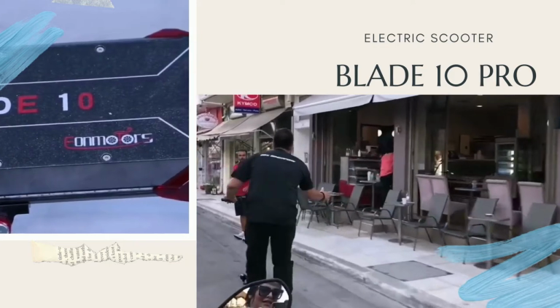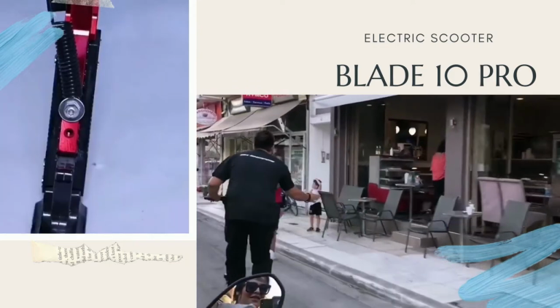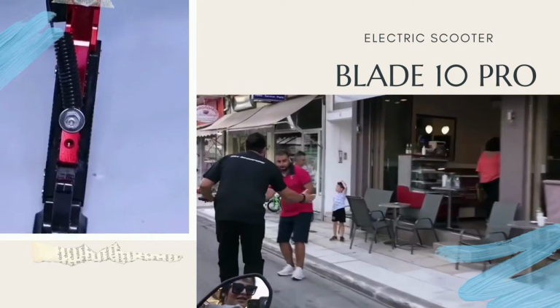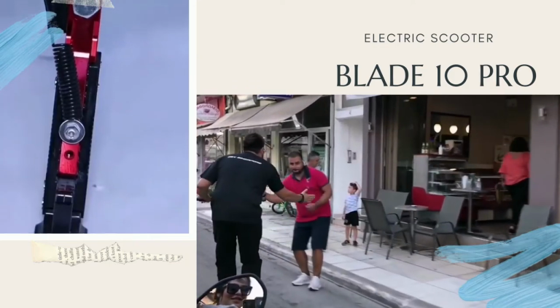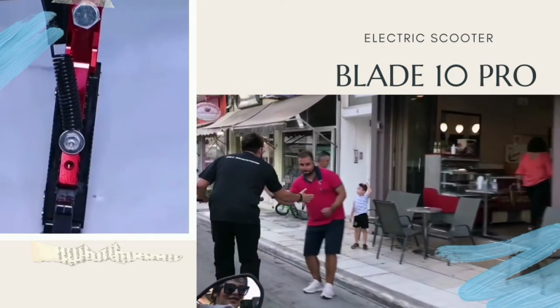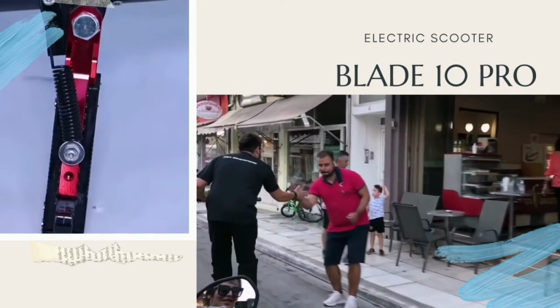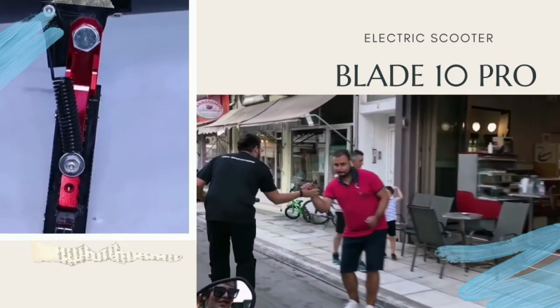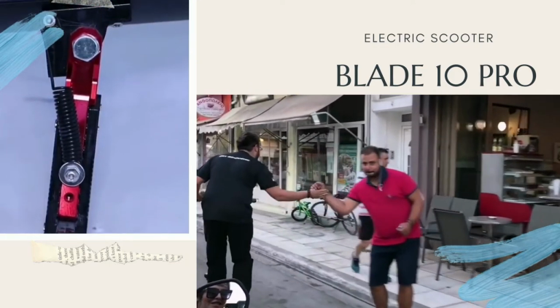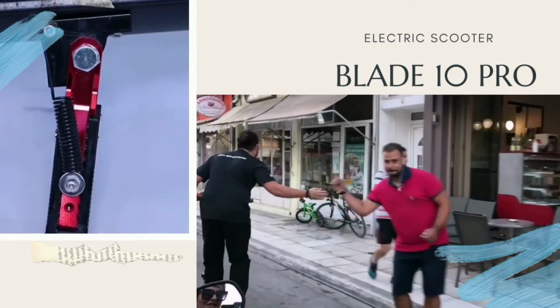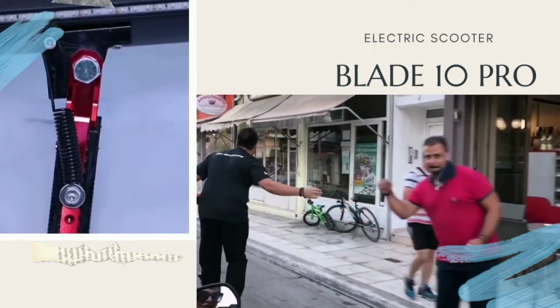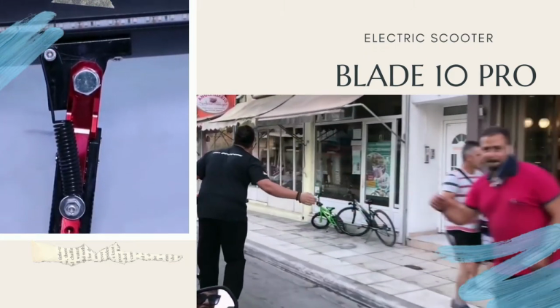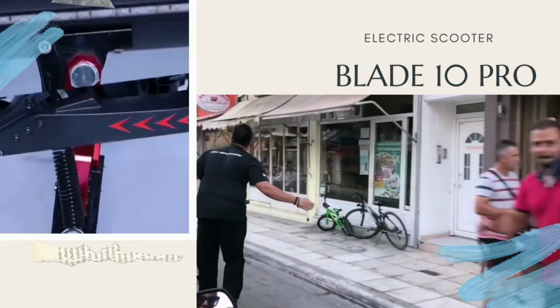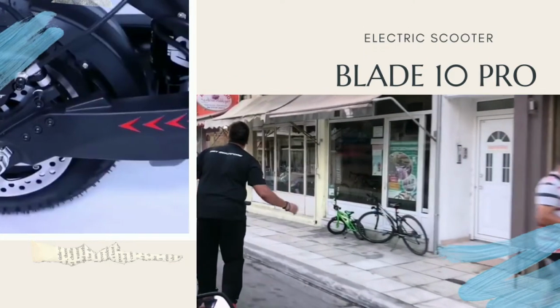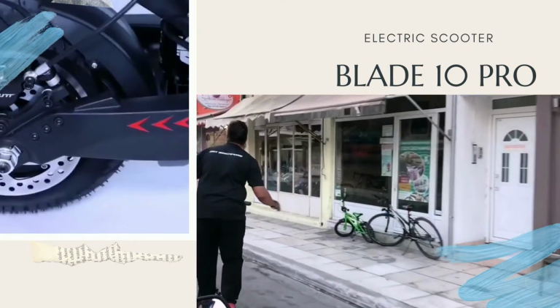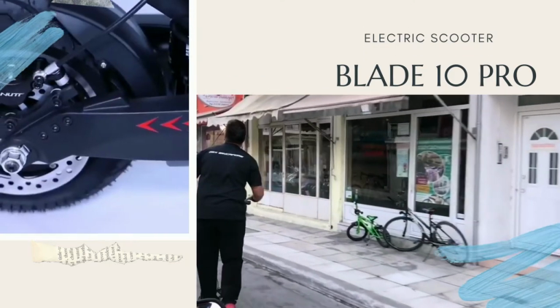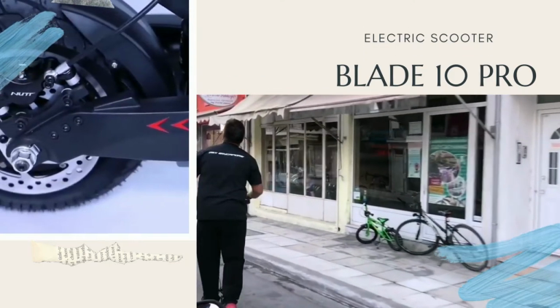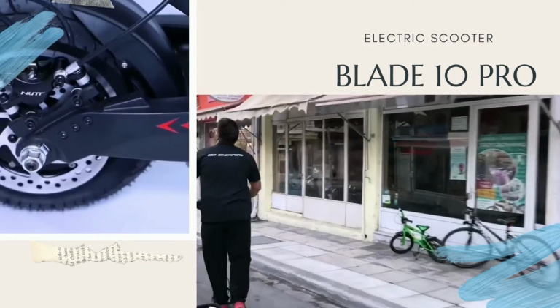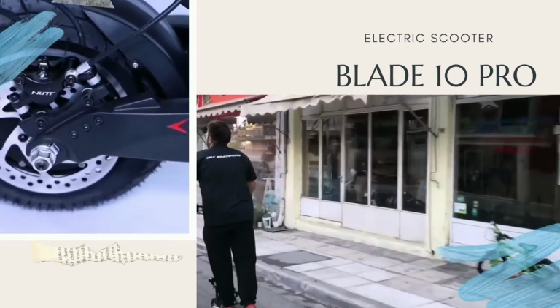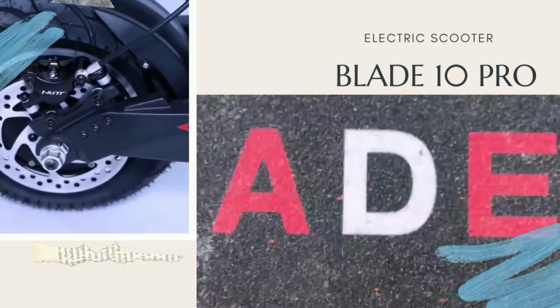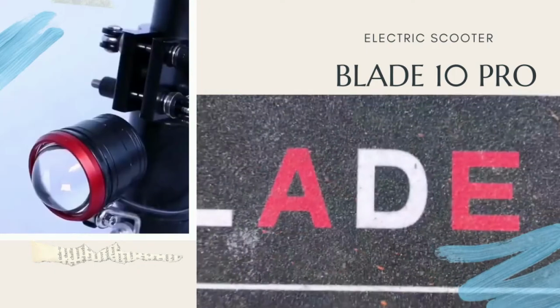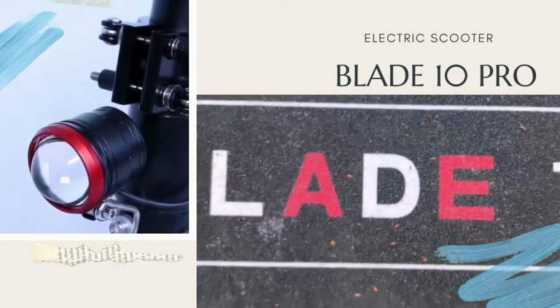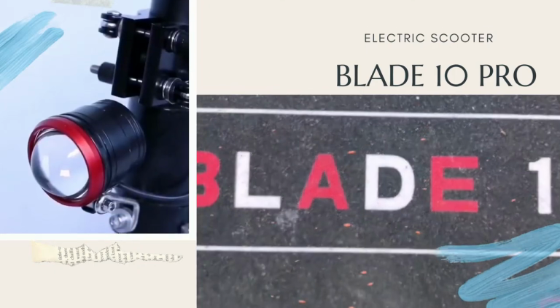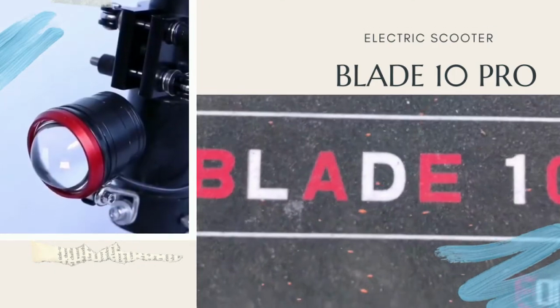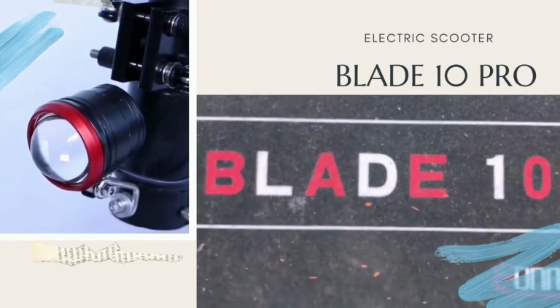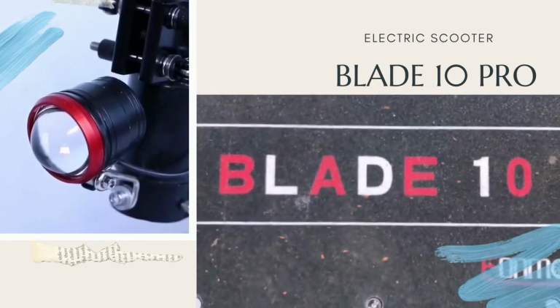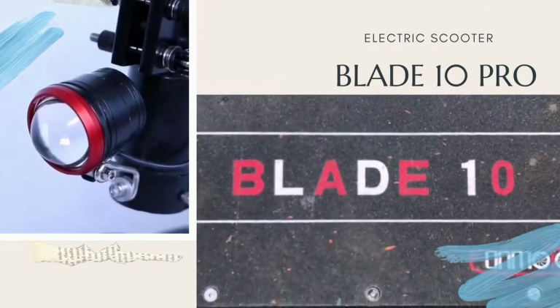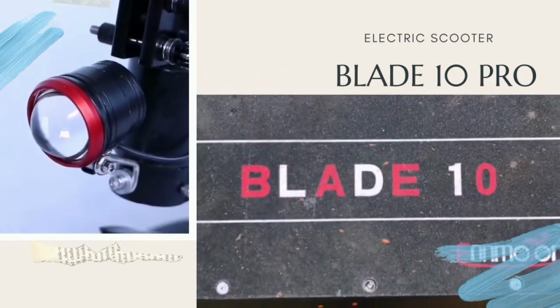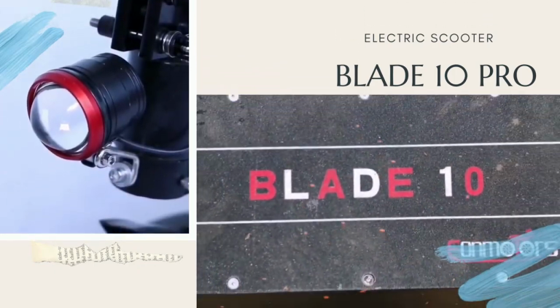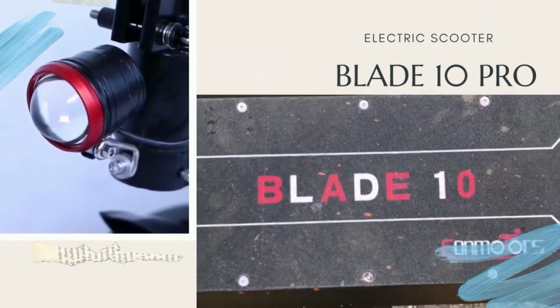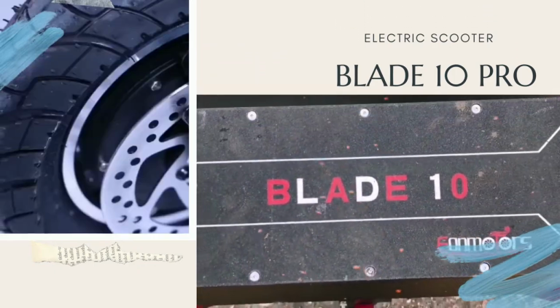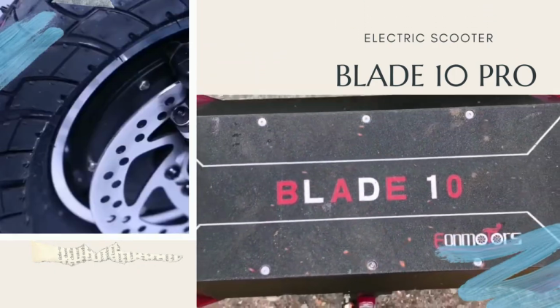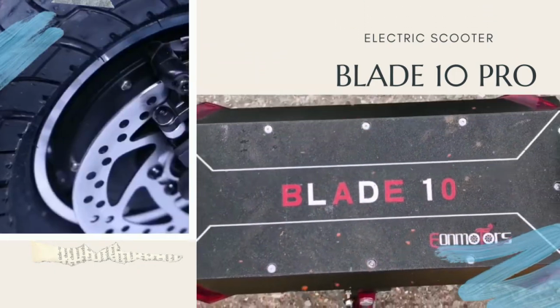Probably it is the fastest scooter I was driving in the category of 10 inch. You can travel long distances, comfortable and fast. The hydraulic suspension works really great.